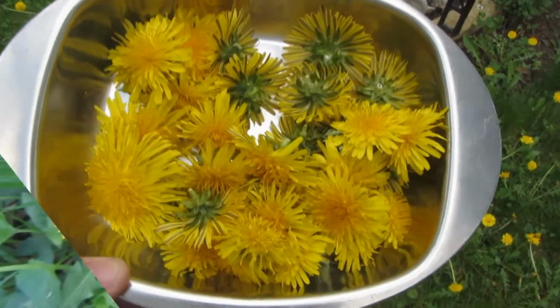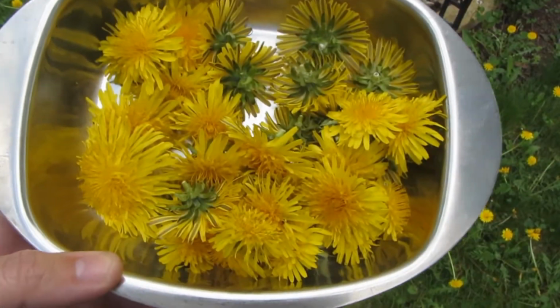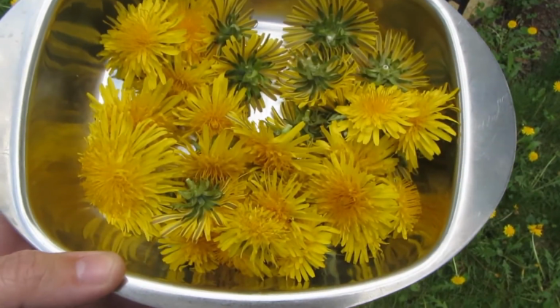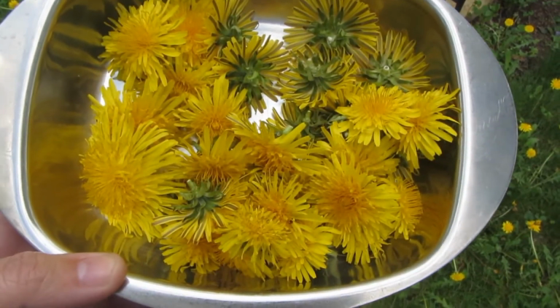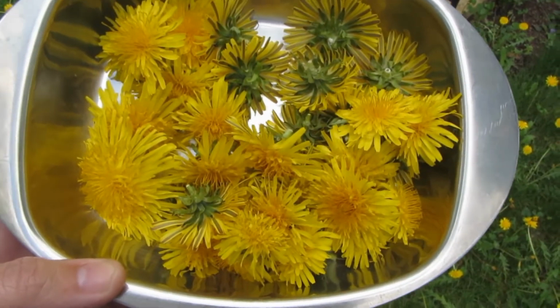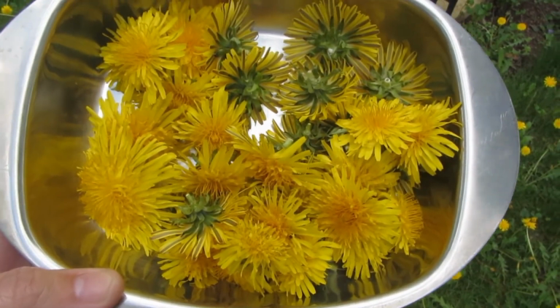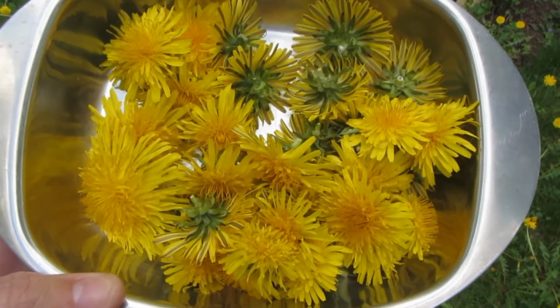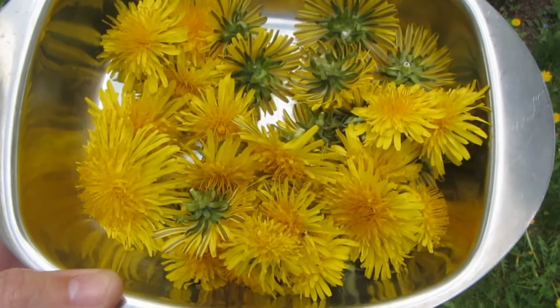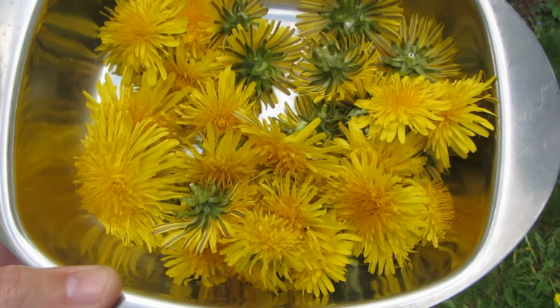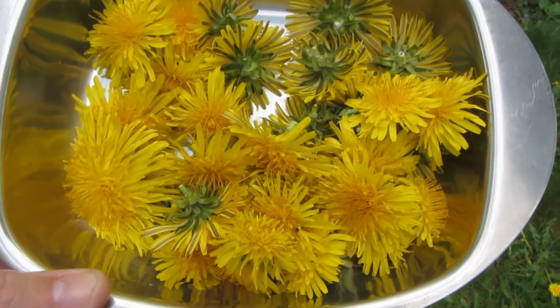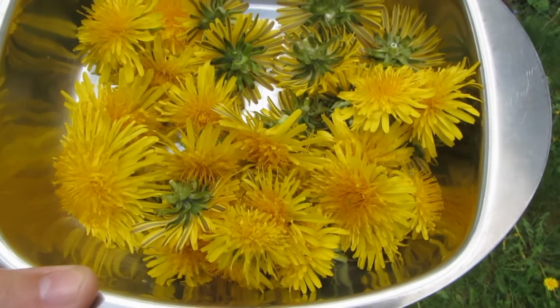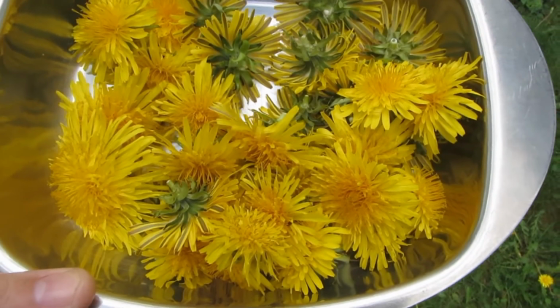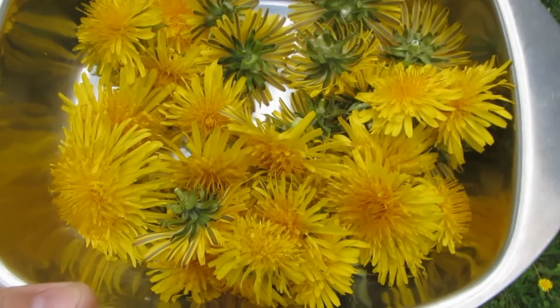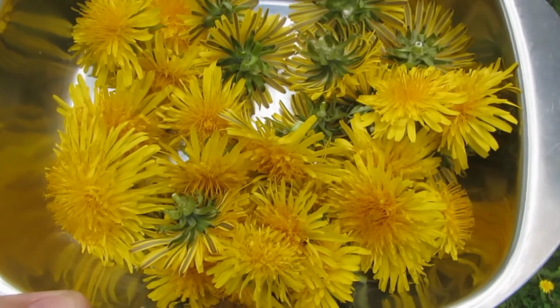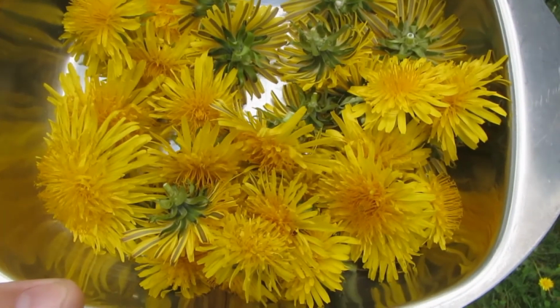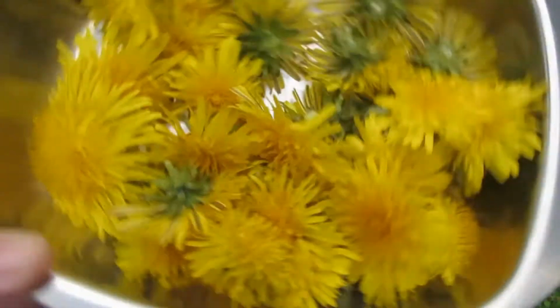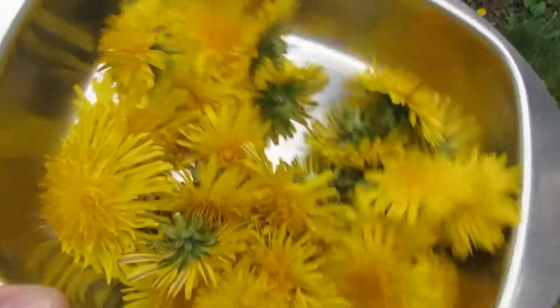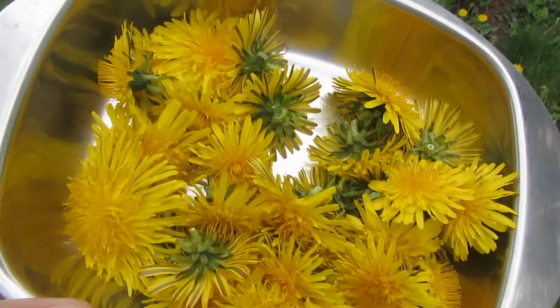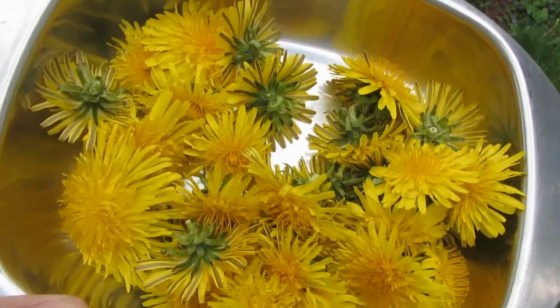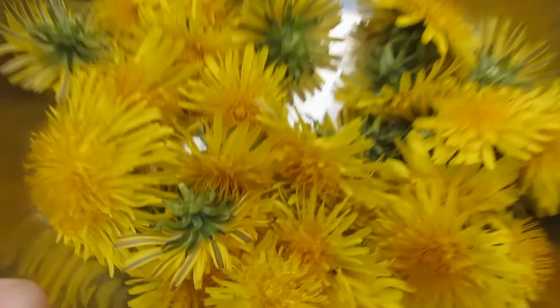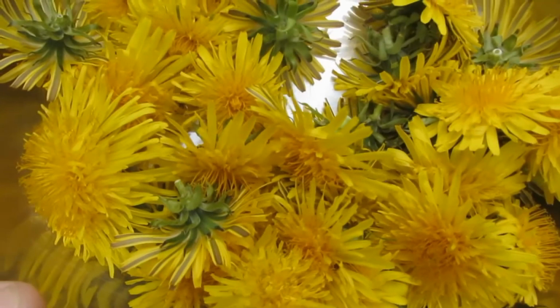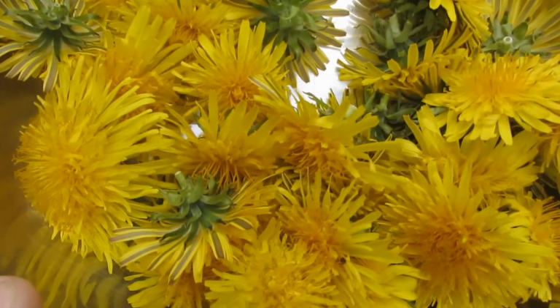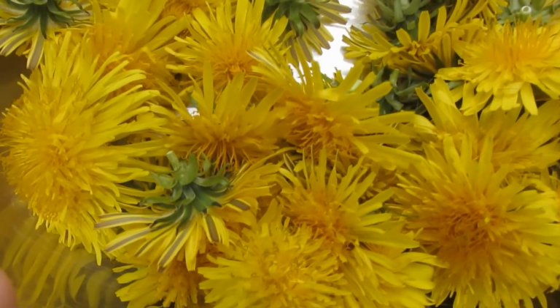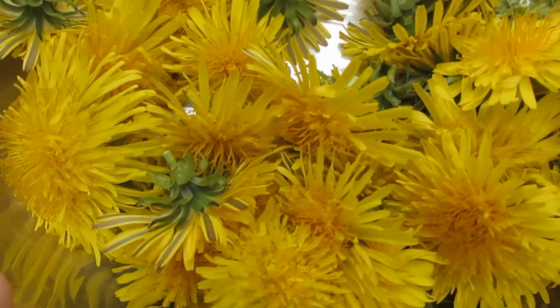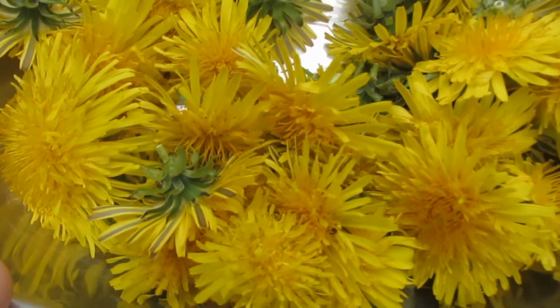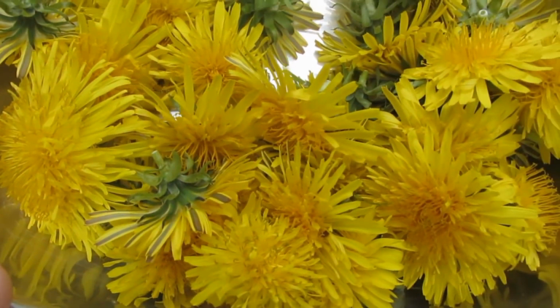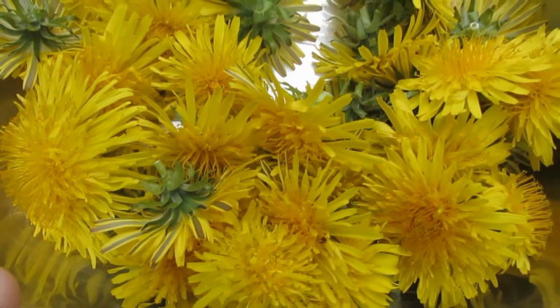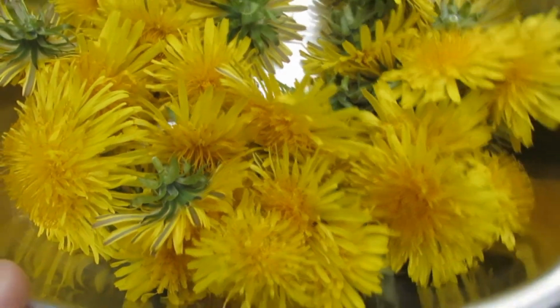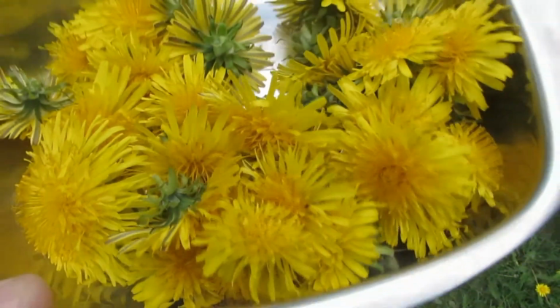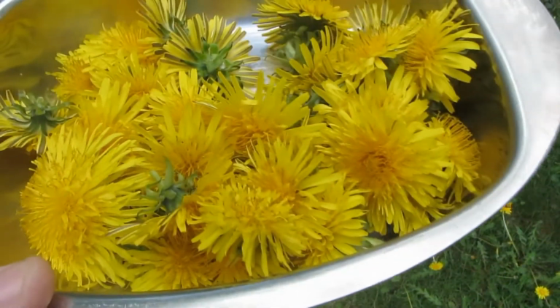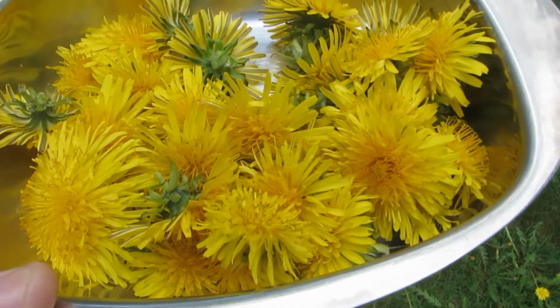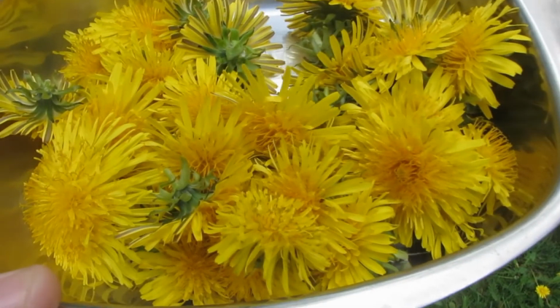That's as many as I'm going to collect because we're not sure if we're even going to like them. Like I said, leave the stem behind because it is bitter, and I just gave them a few shakes to make sure there weren't any insects on them. I did find some ants, so now we're gonna head inside and fry up the fritters.